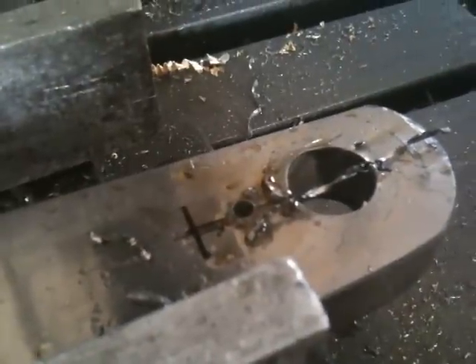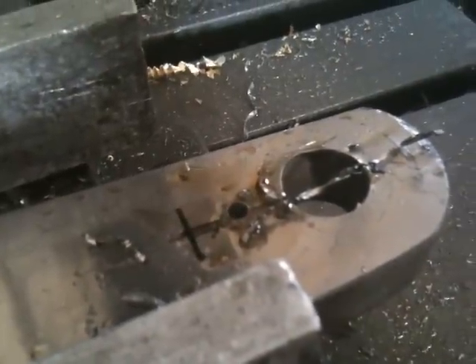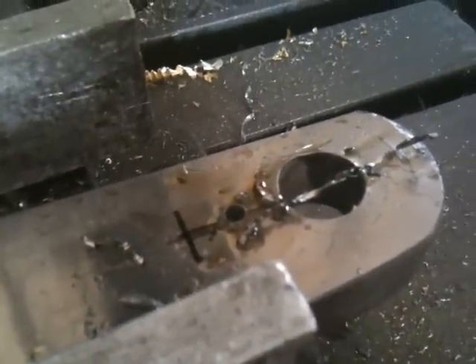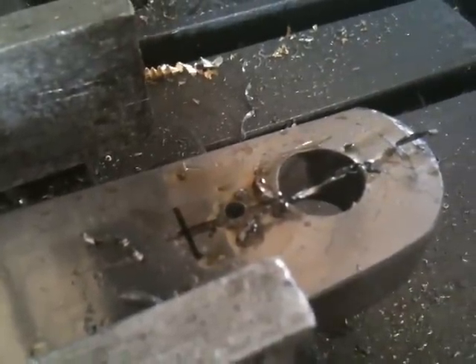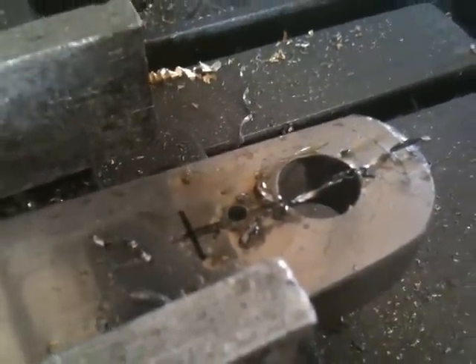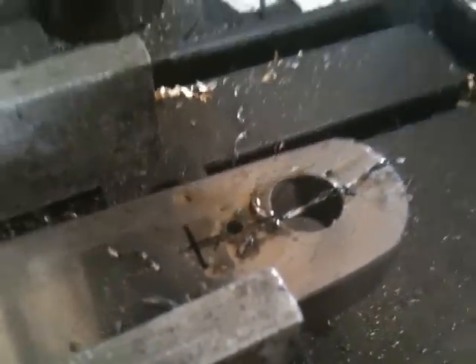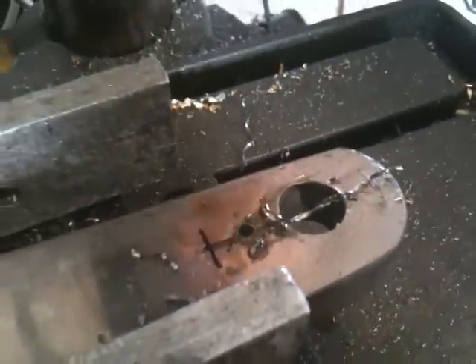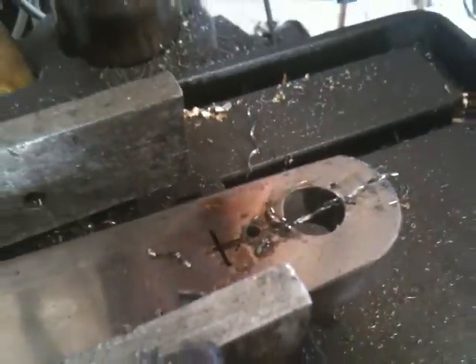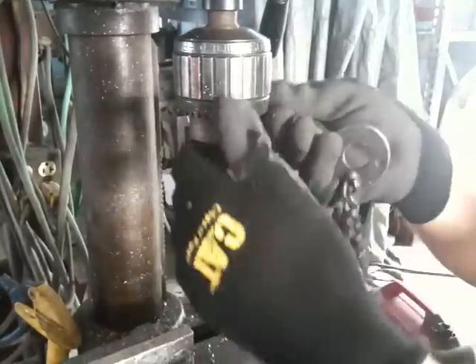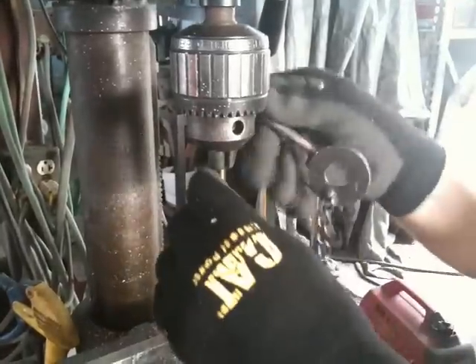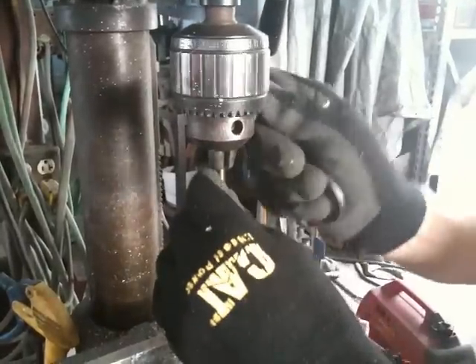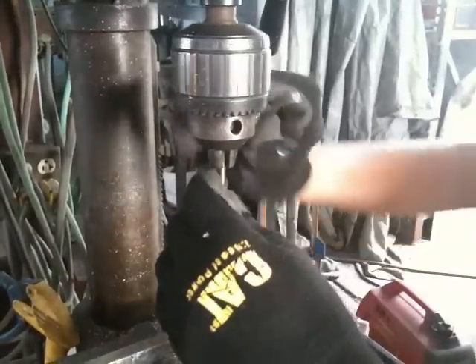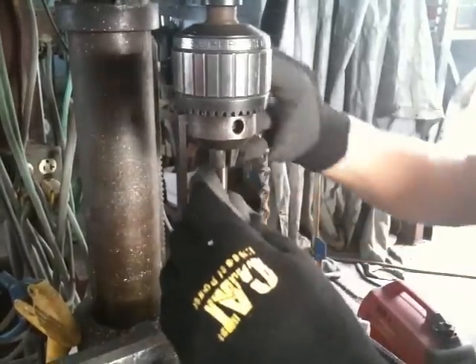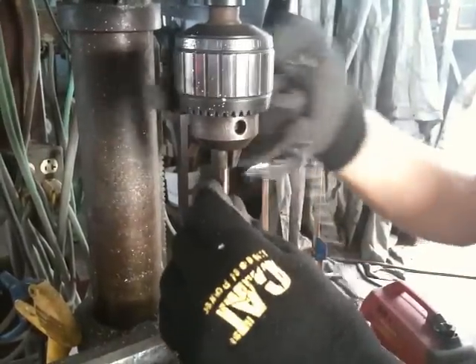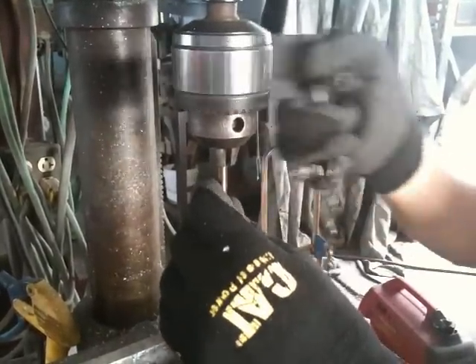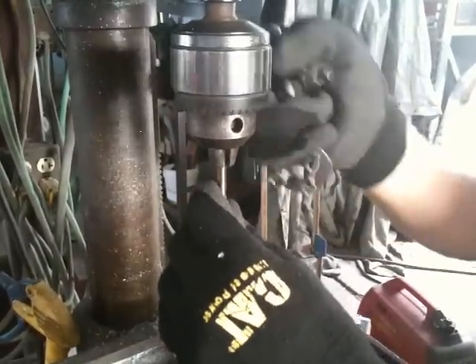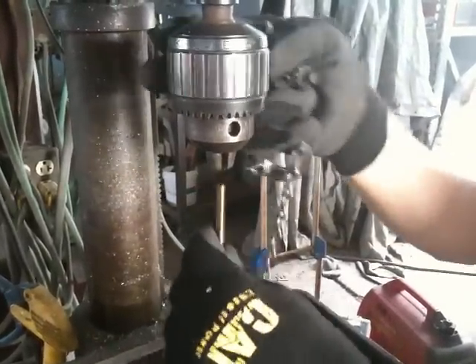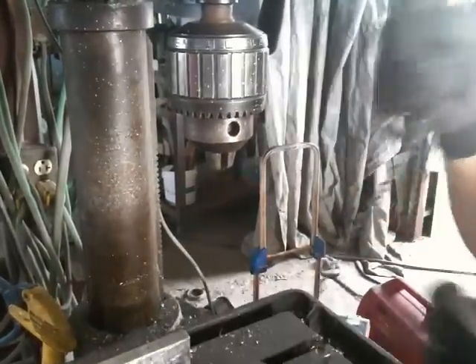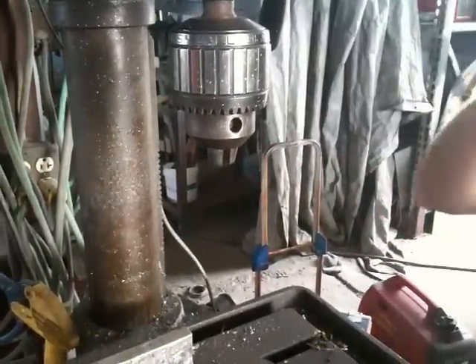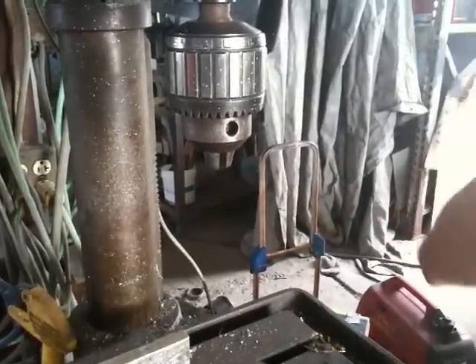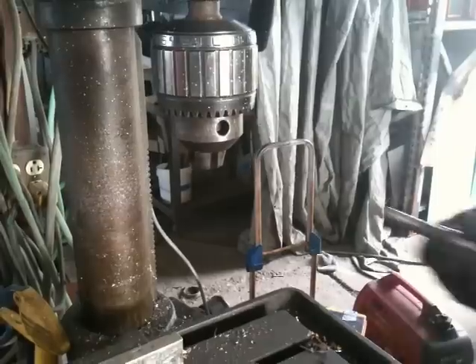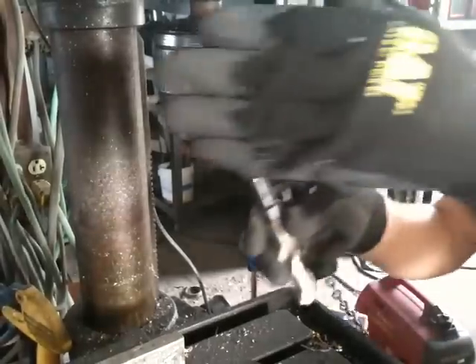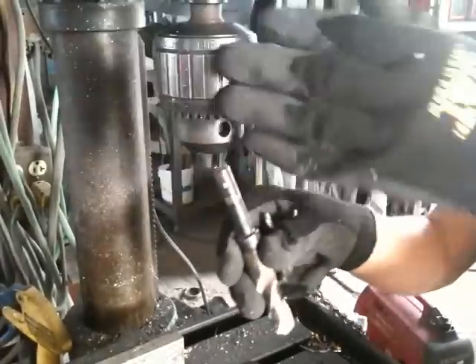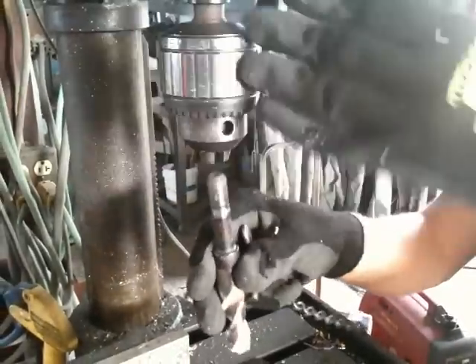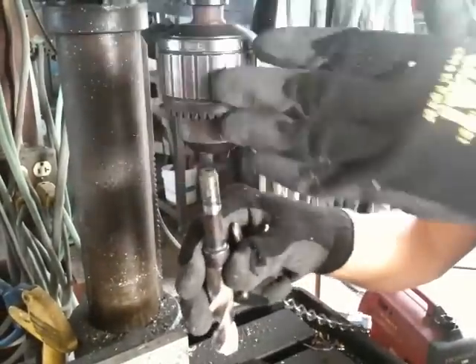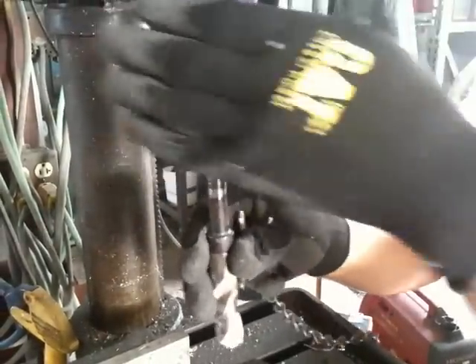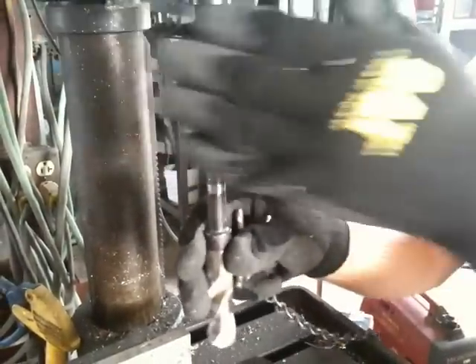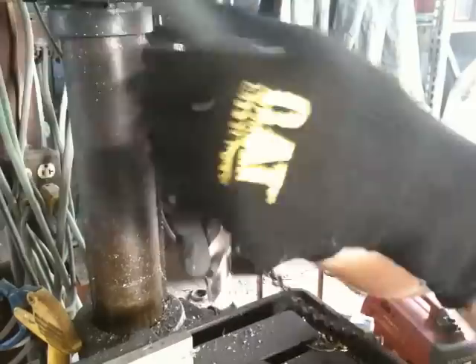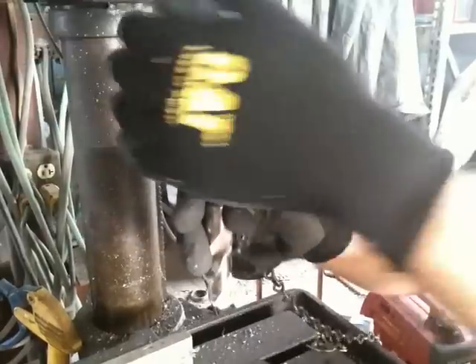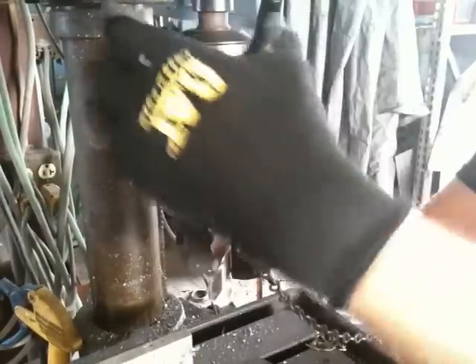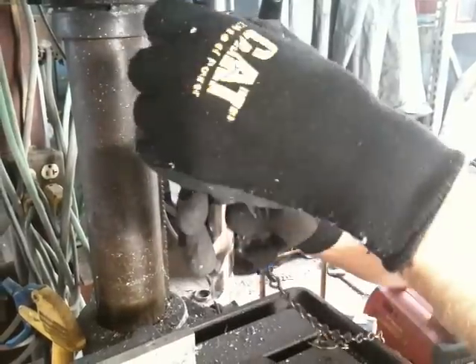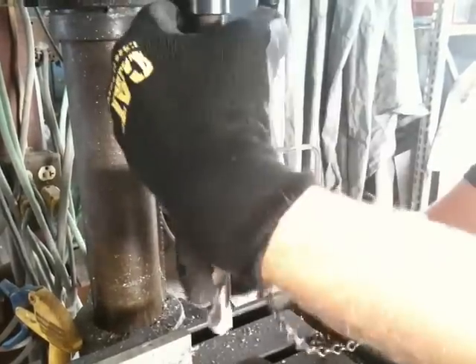So the purpose of this video is to show how easy it is to drill titanium. The first key is to keep a continuous curl coming. This is done by good pressure, lots of cutting oil, and a sharp drill bit.